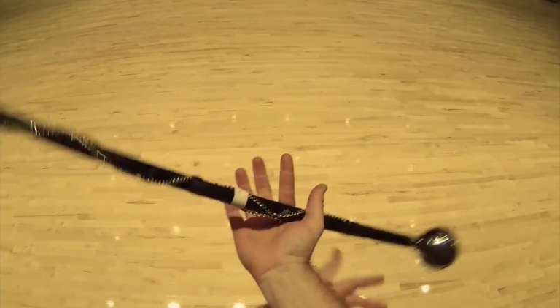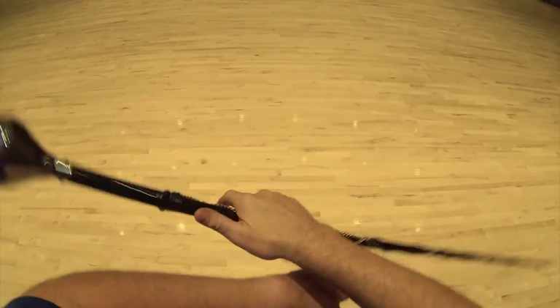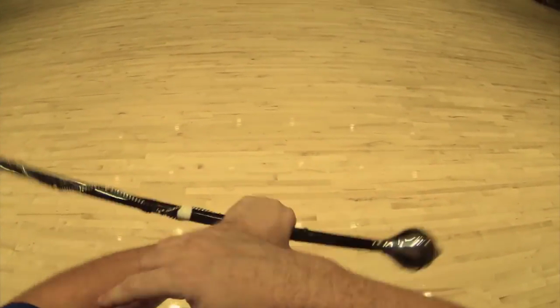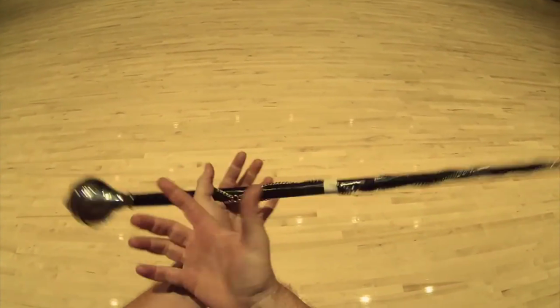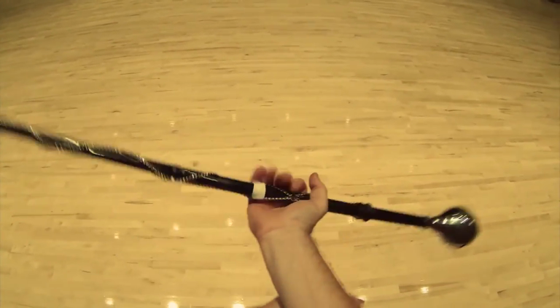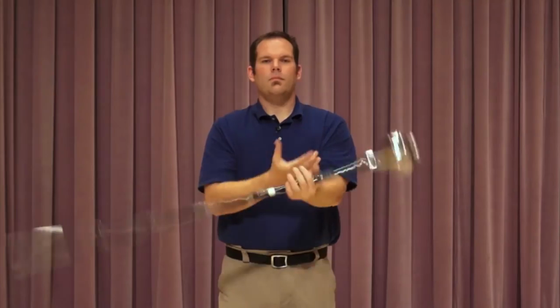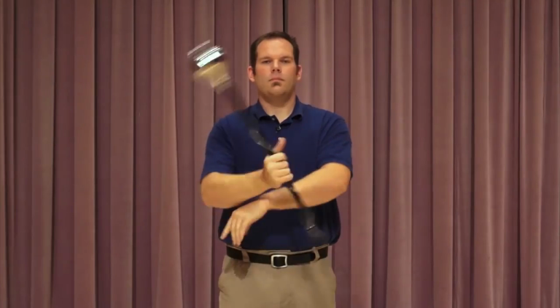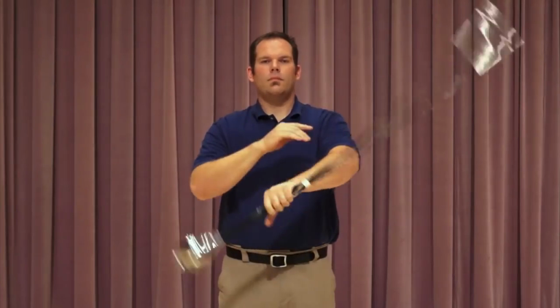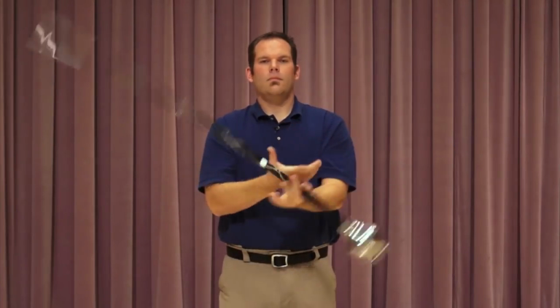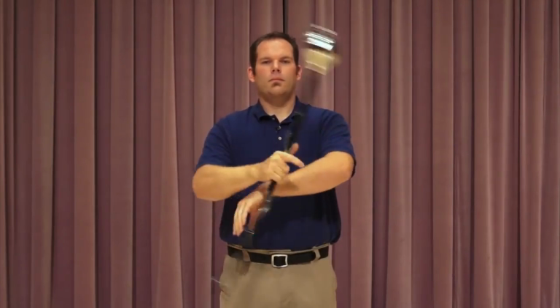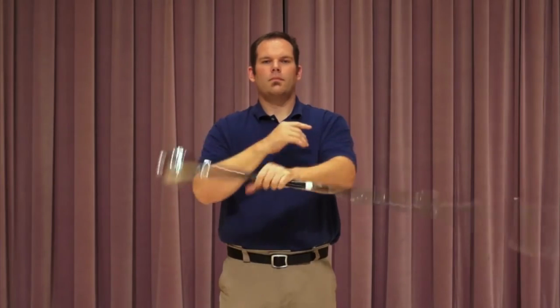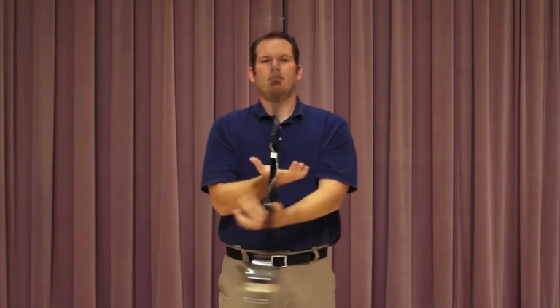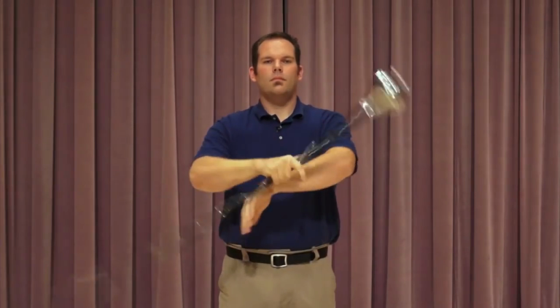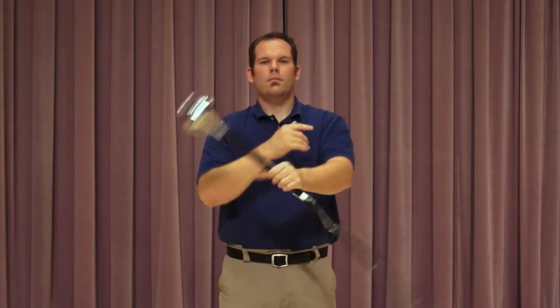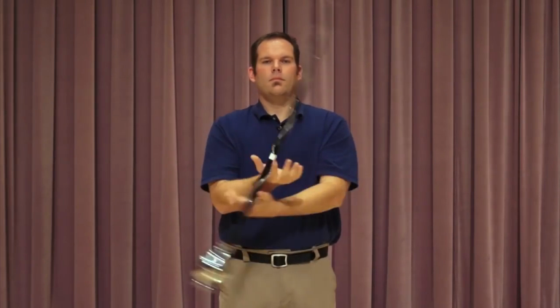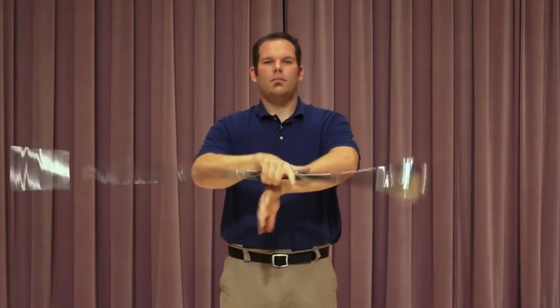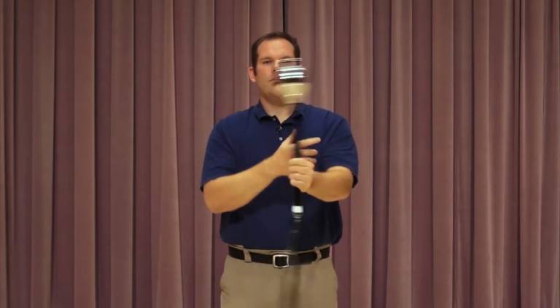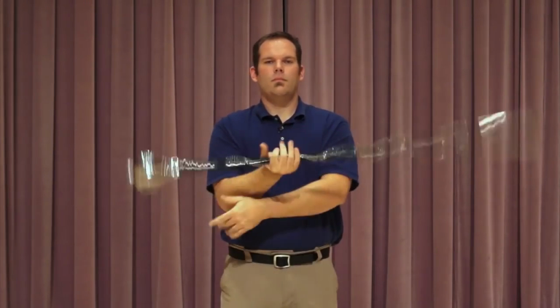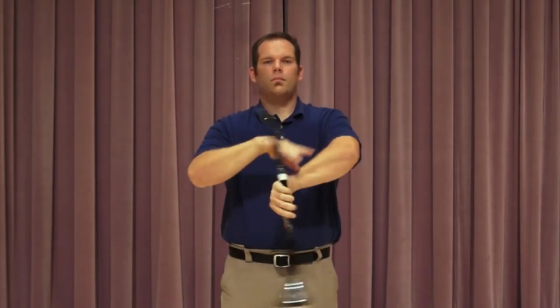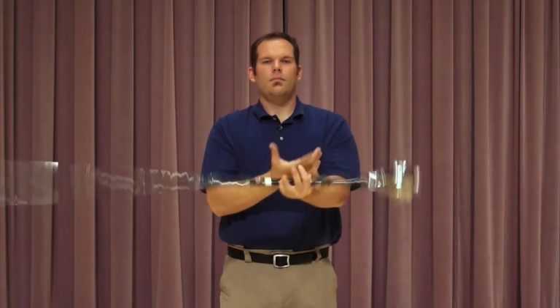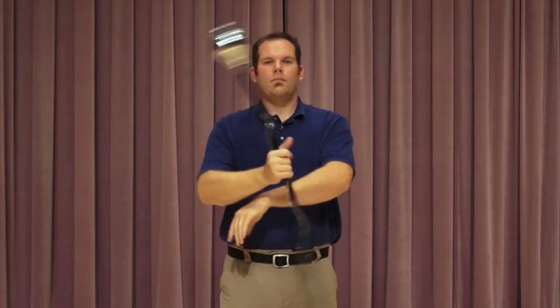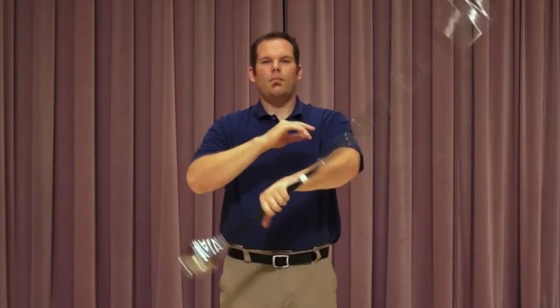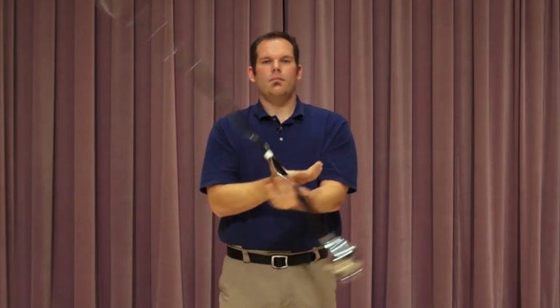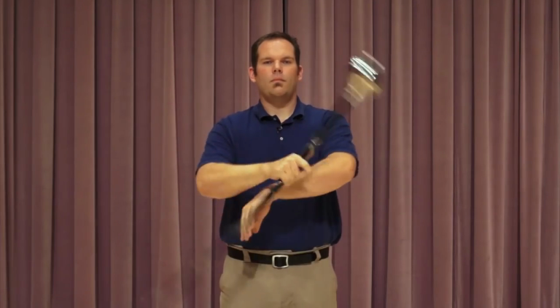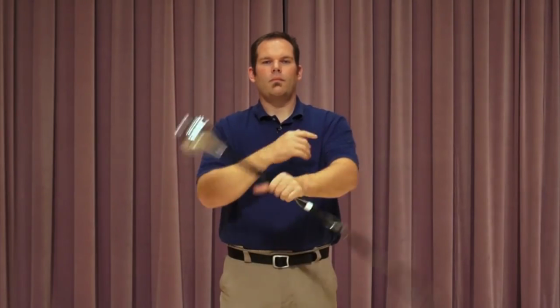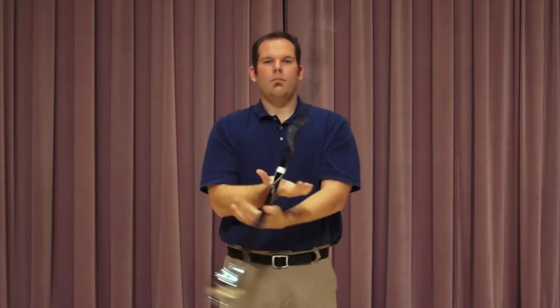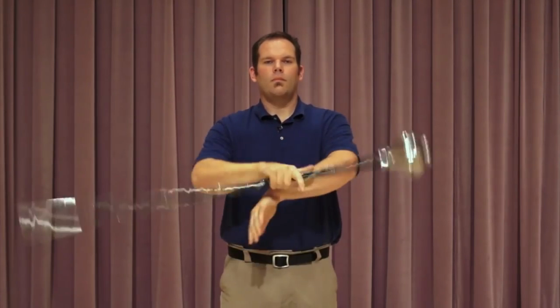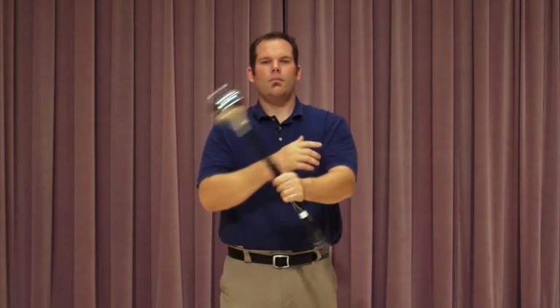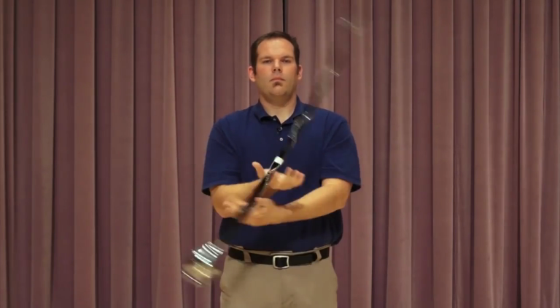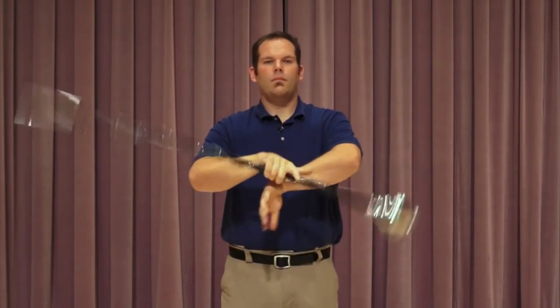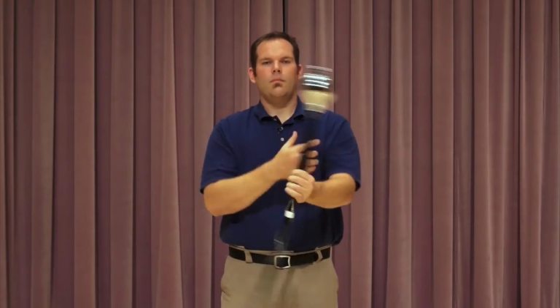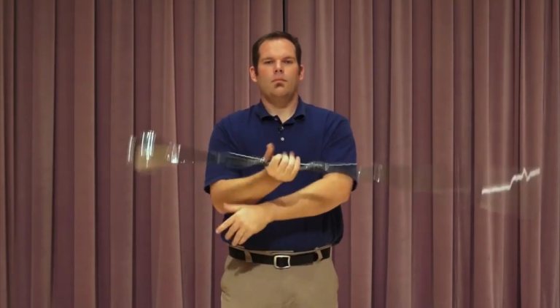Build the speed as you're comfortable. As you can see, it's nice and smooth — my elbows are next to my sides. I'm not fighting the mace, I'm working with it. Speed and smoothness will come as you practice.